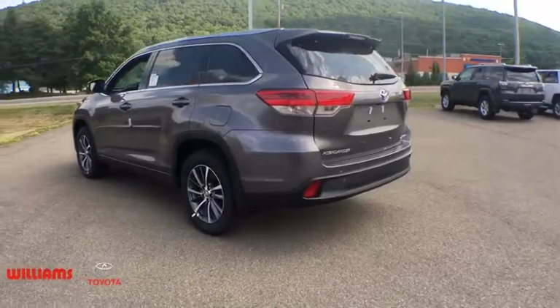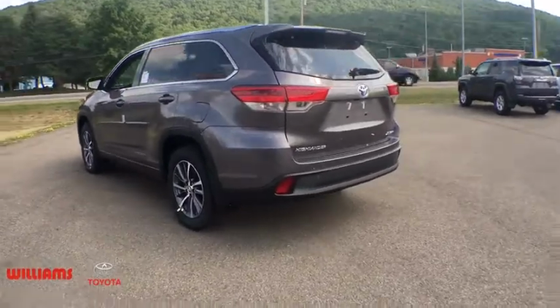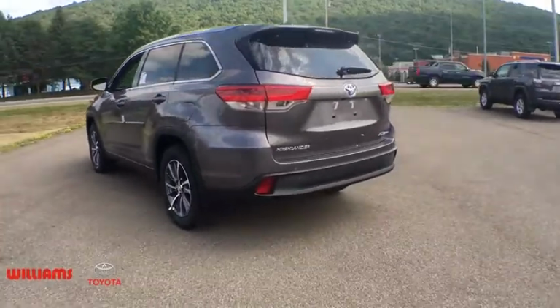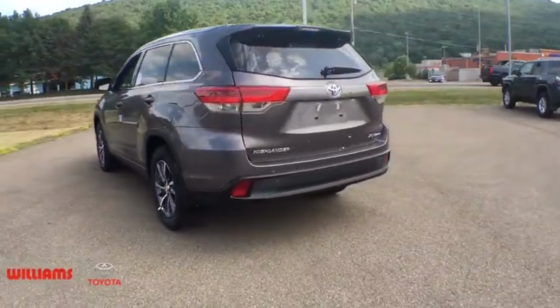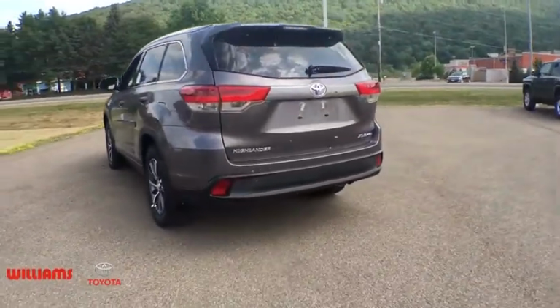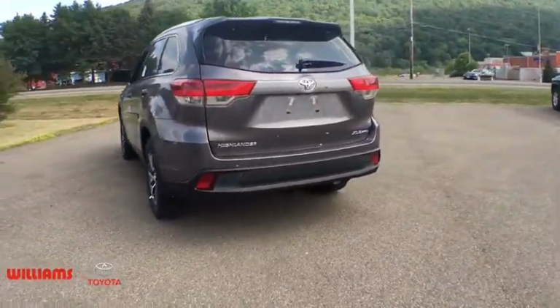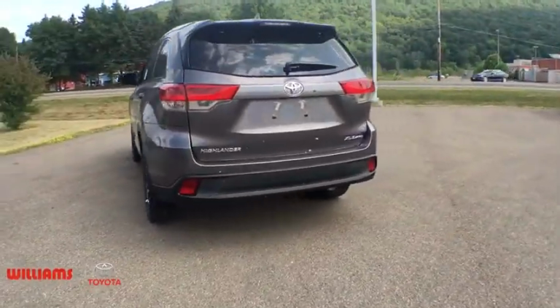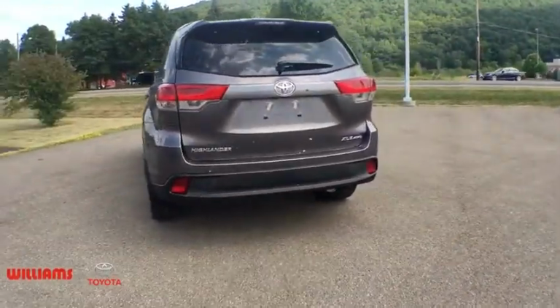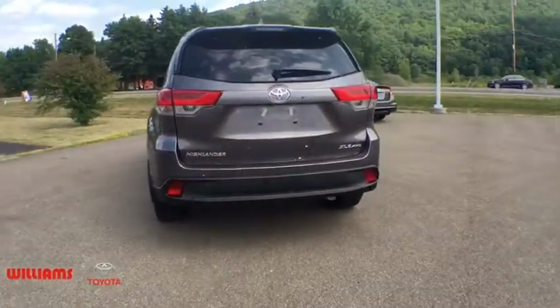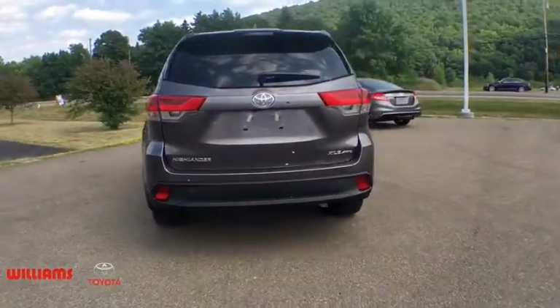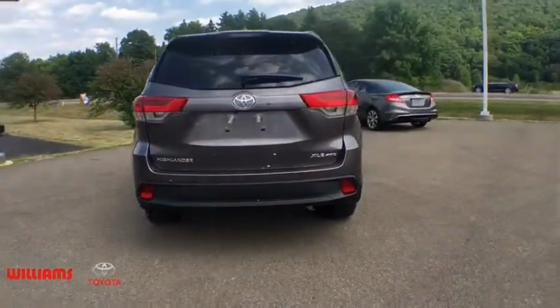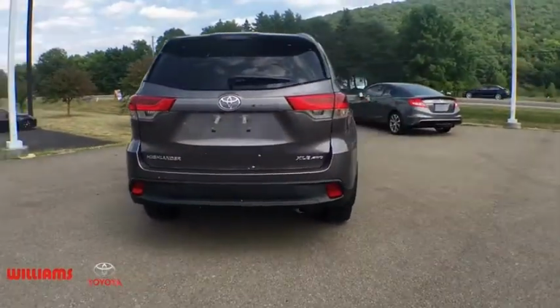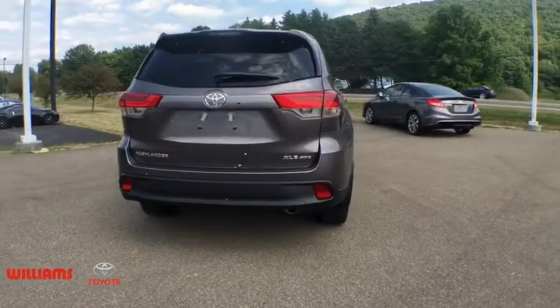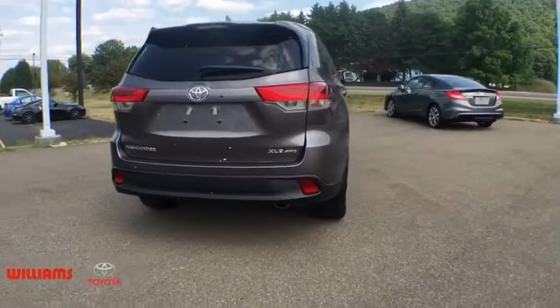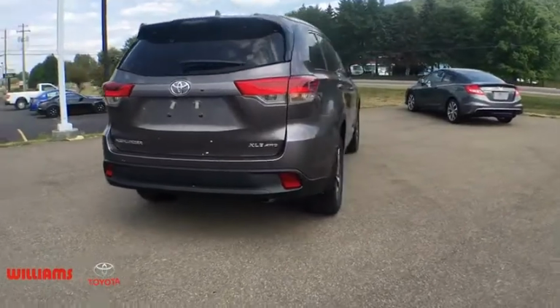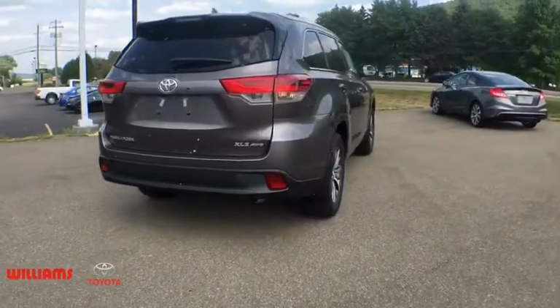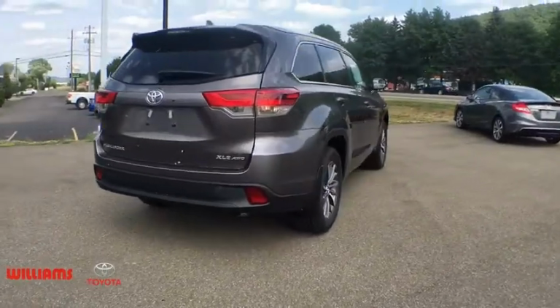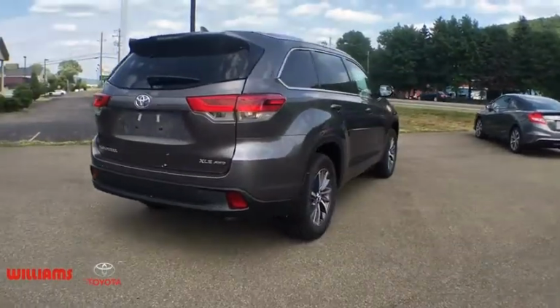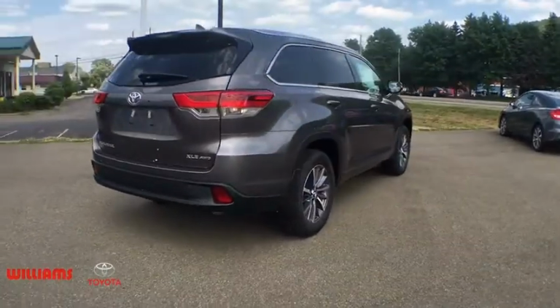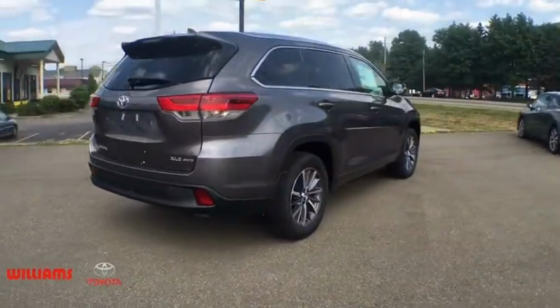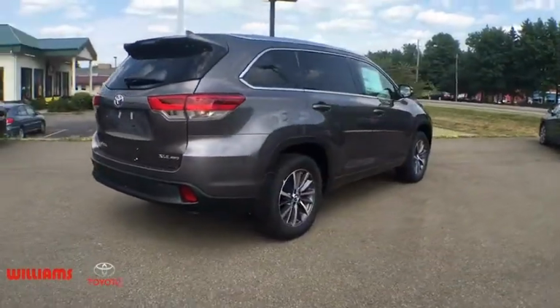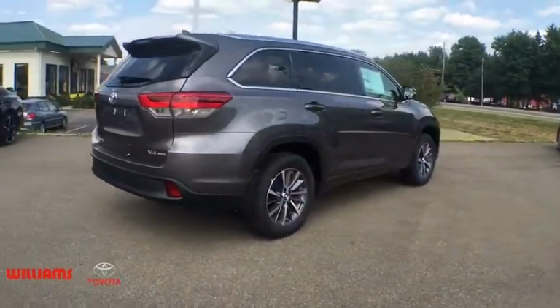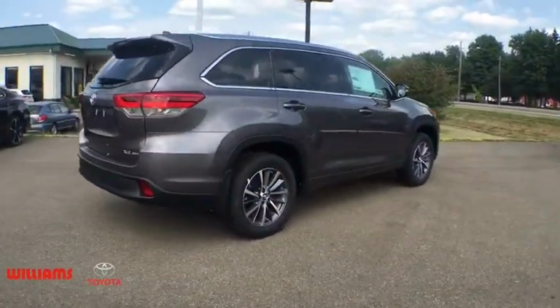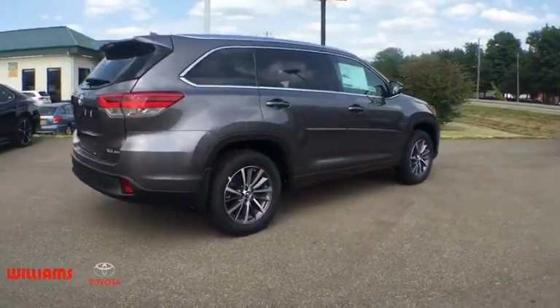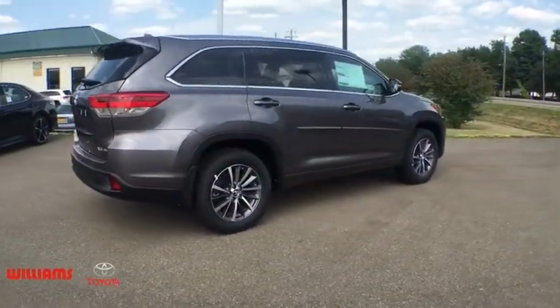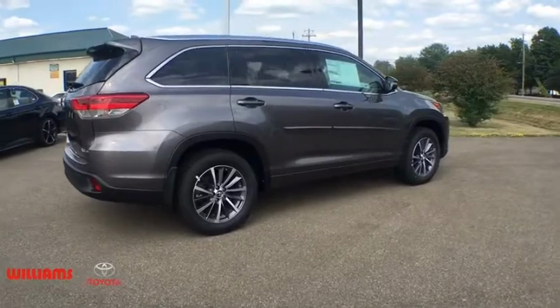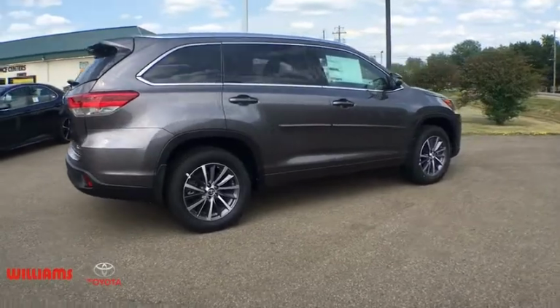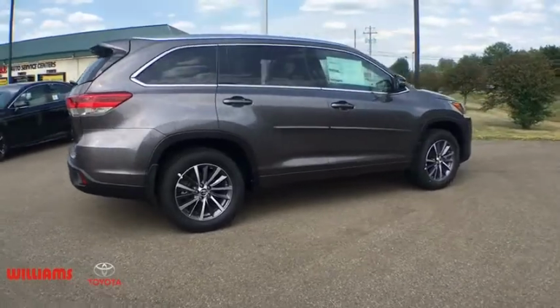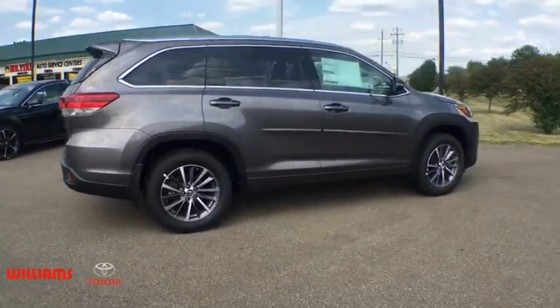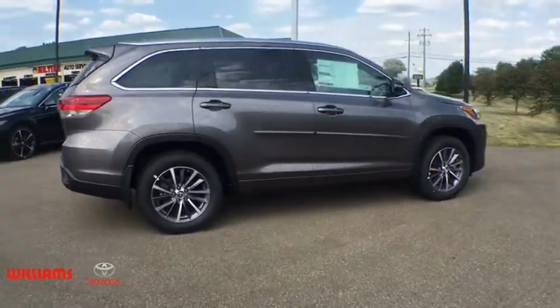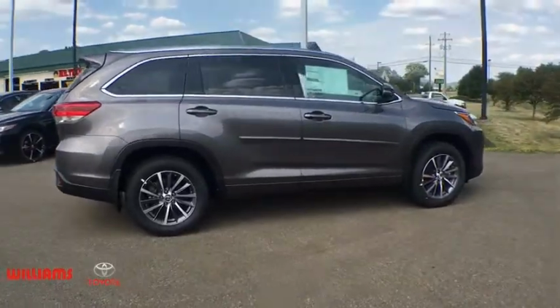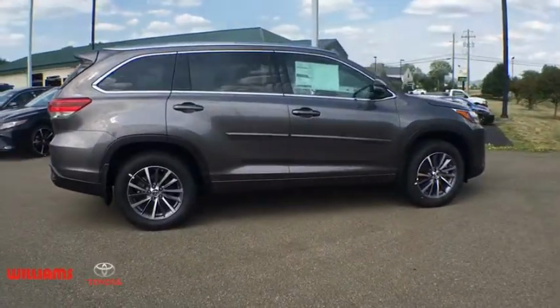This vehicle has less than 100 miles. Here are some of this vehicle's great options: power liftgate, navigation system, traction control, power passenger seat, dual airbags, alloy wheels, power steering.